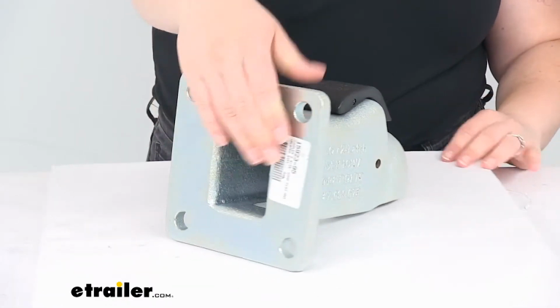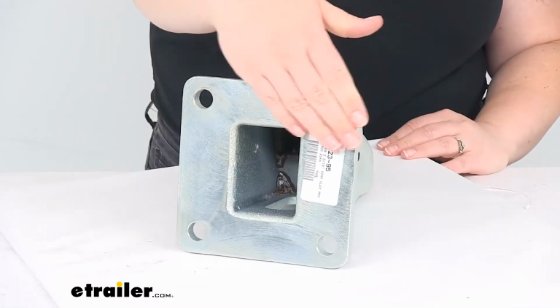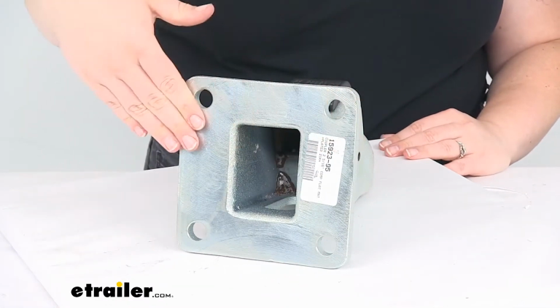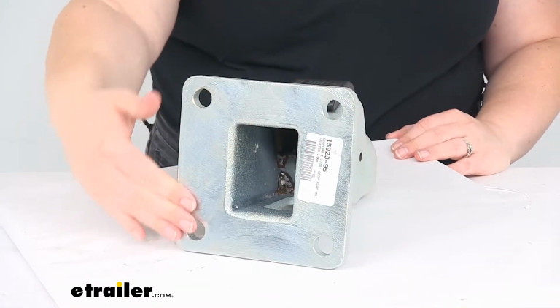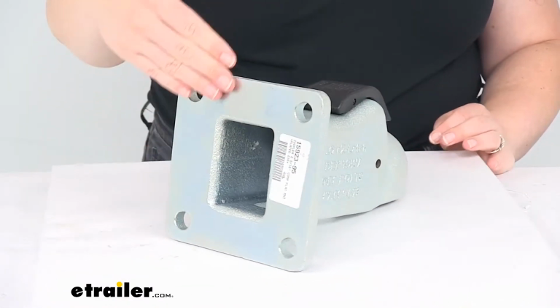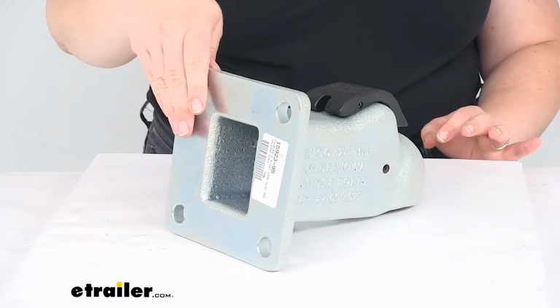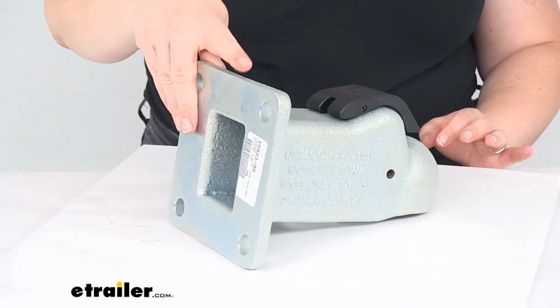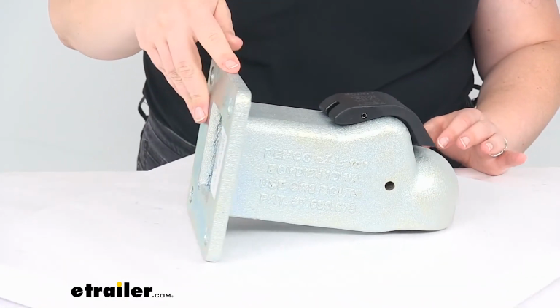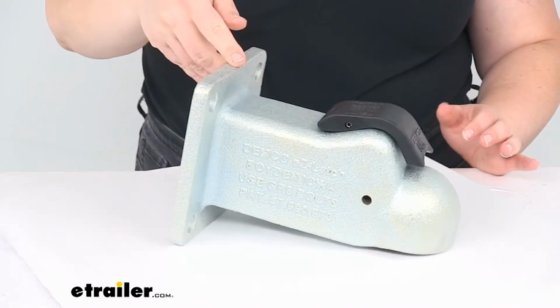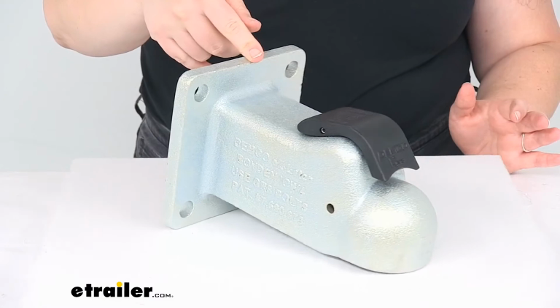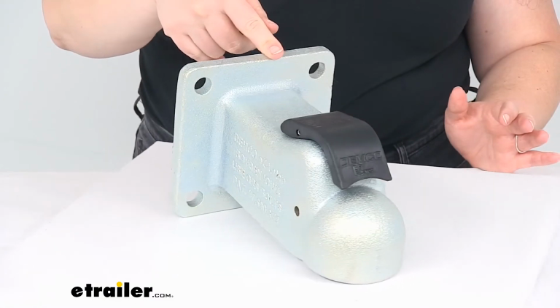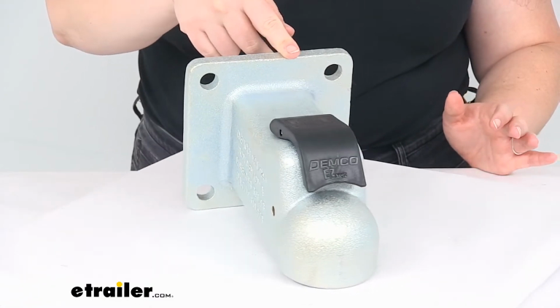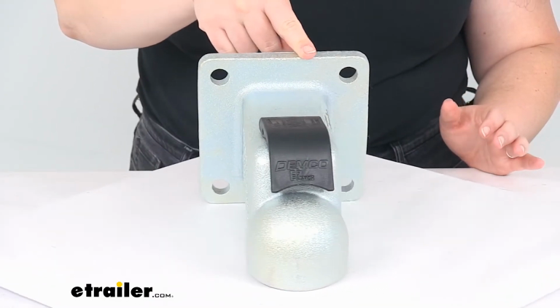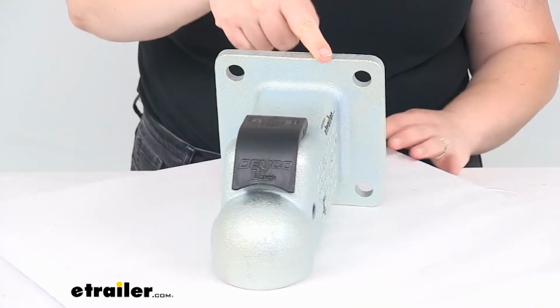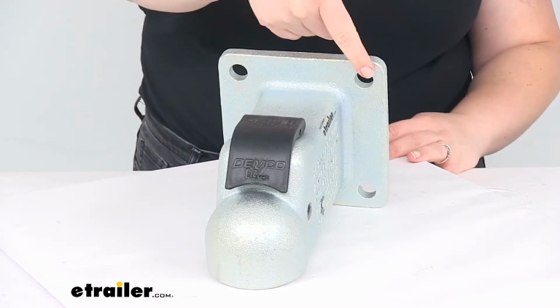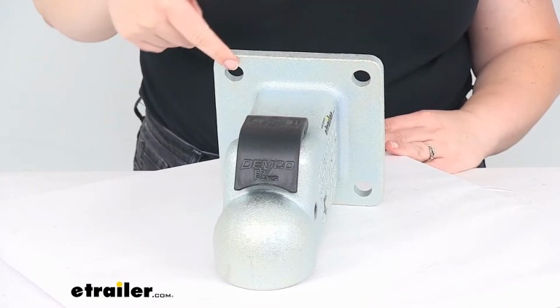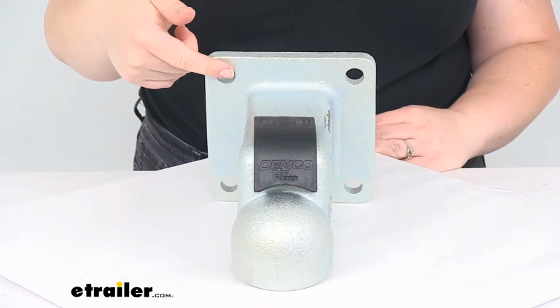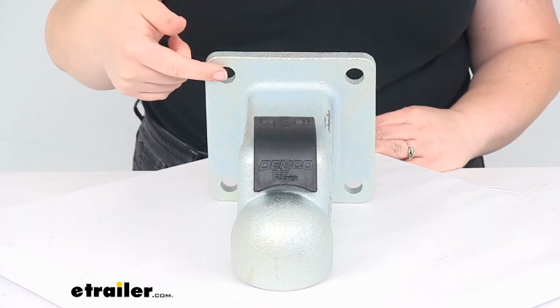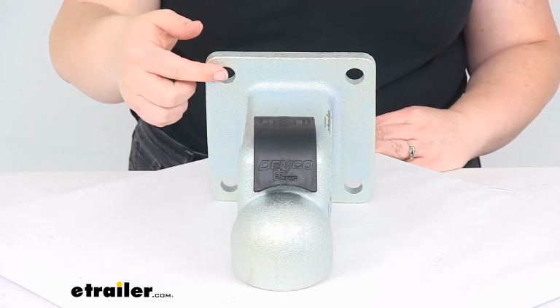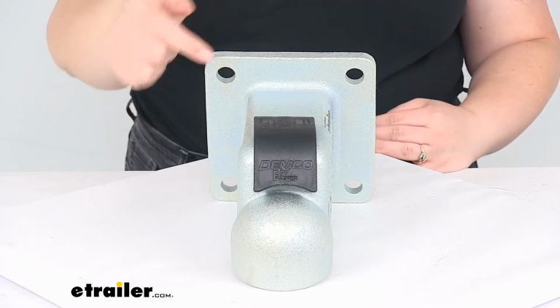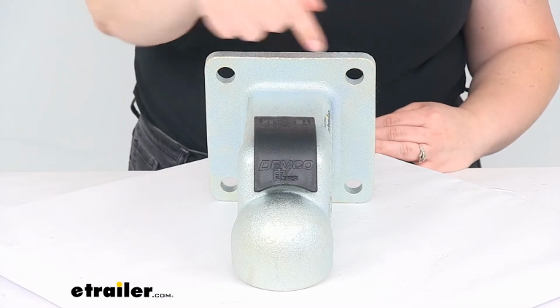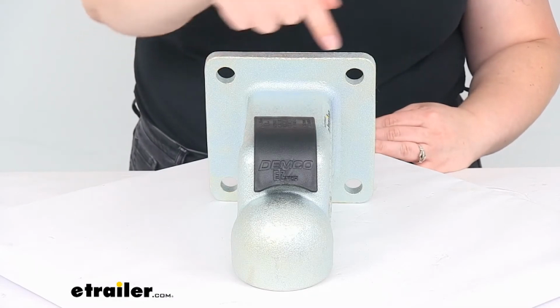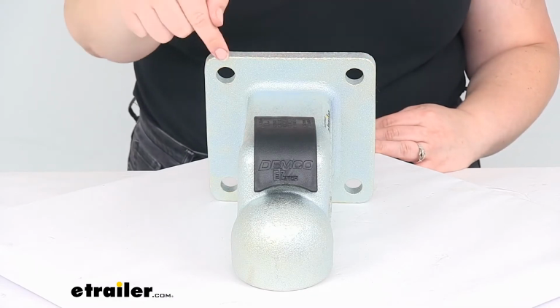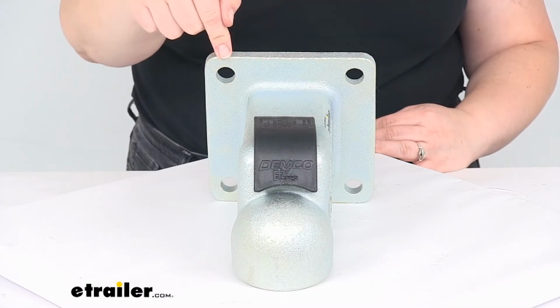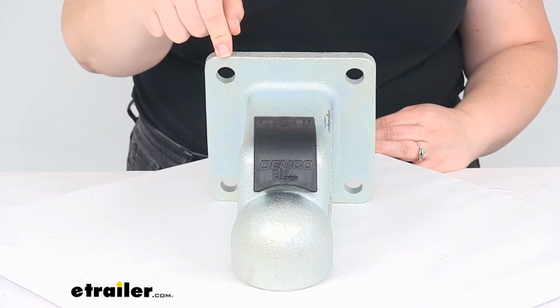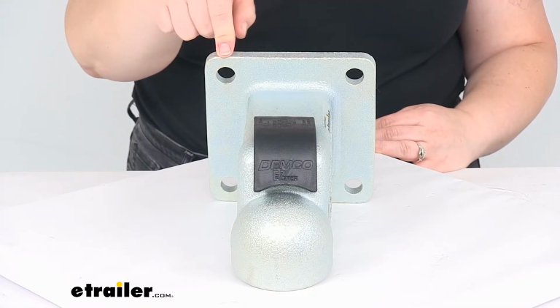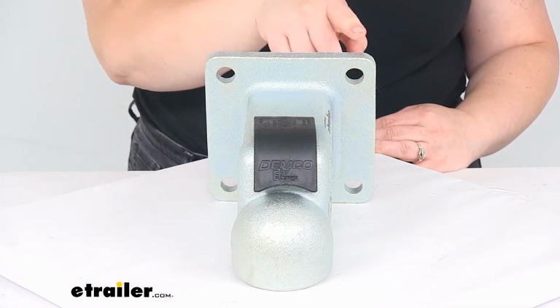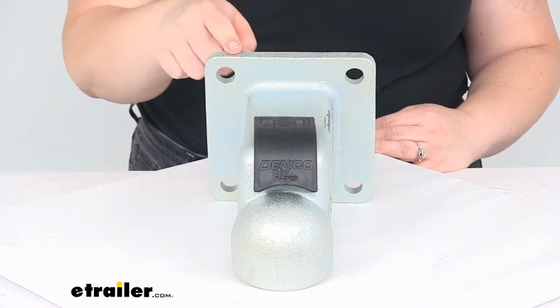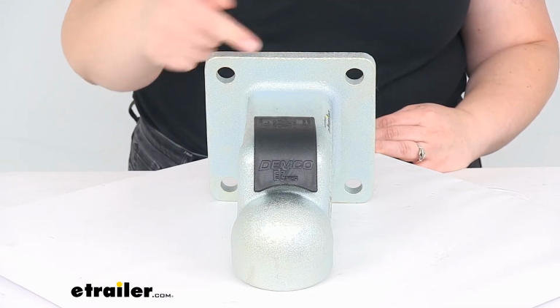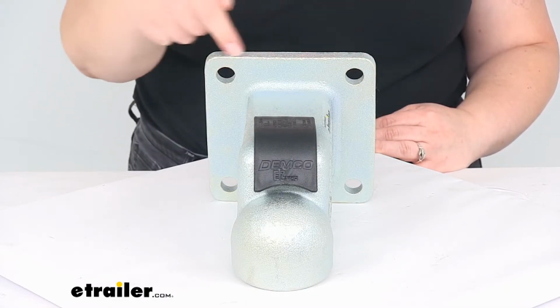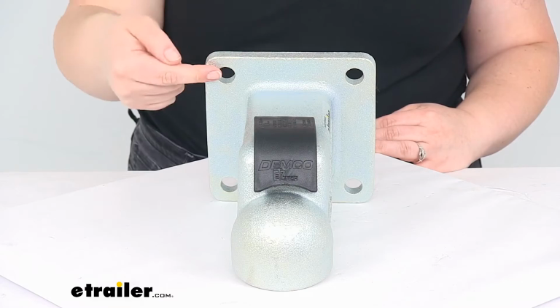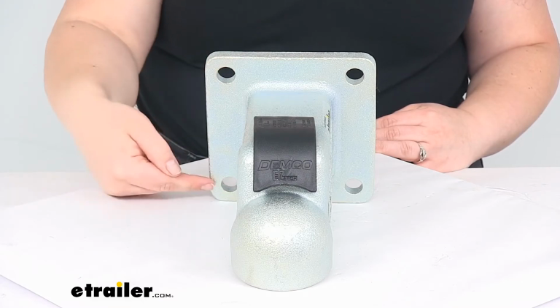At the back it's just going to have this flat mounting surface. It does not come with any mounting hardware, so that is one thing you will have to pick up on your own. The bolt pattern for that attachment point — the distance between the bolt holes here is 4-1/2 inches center to center, and that's going this way and this way.